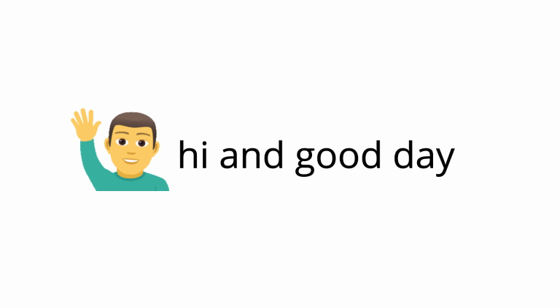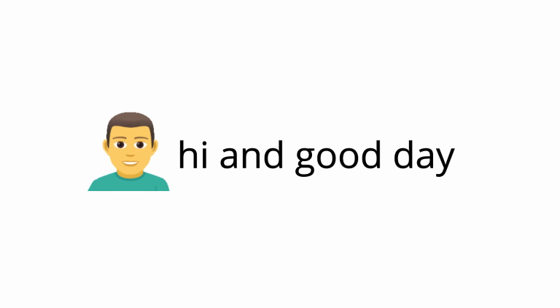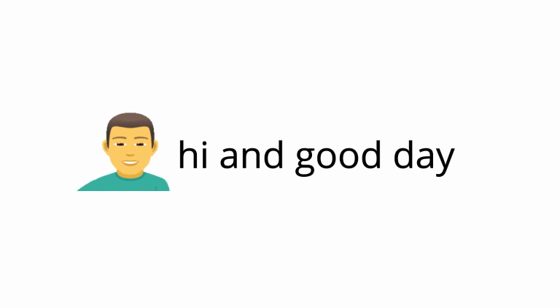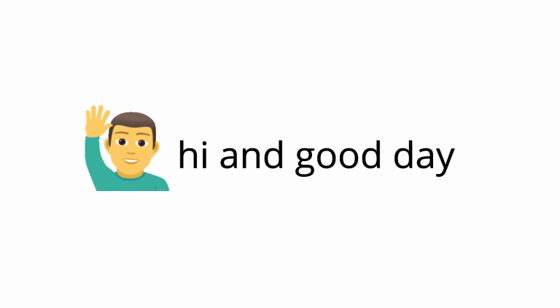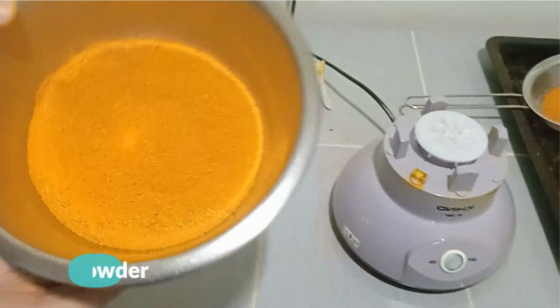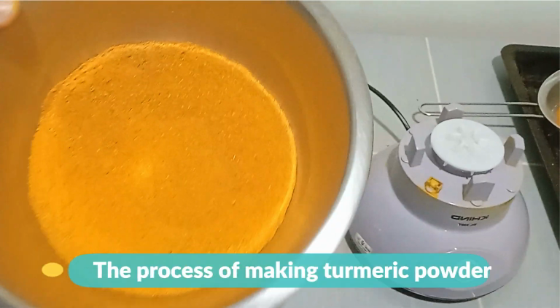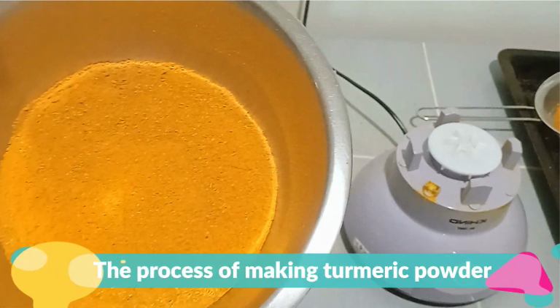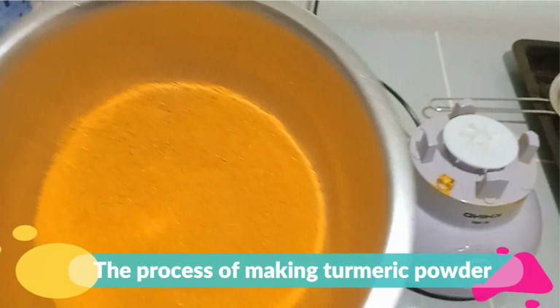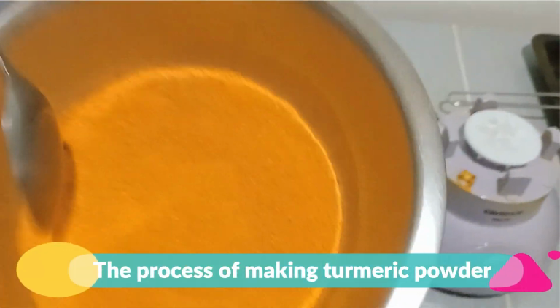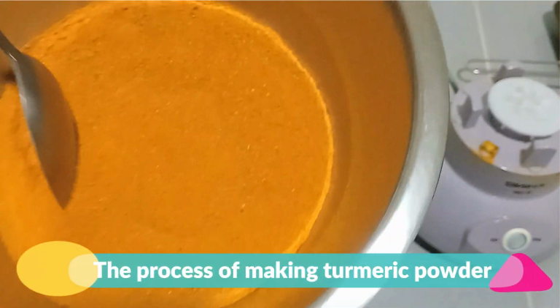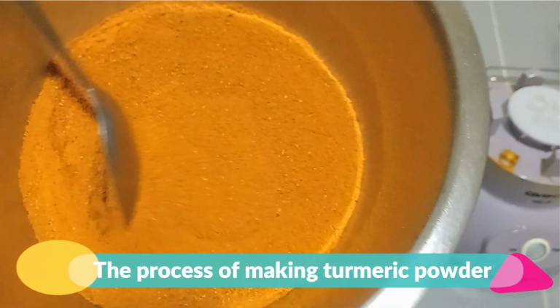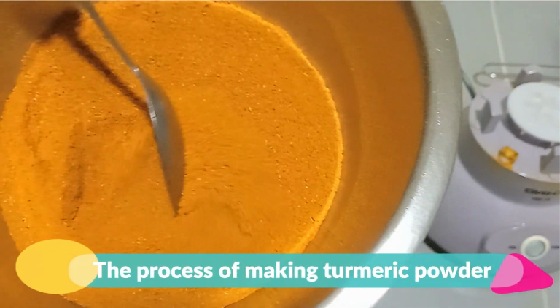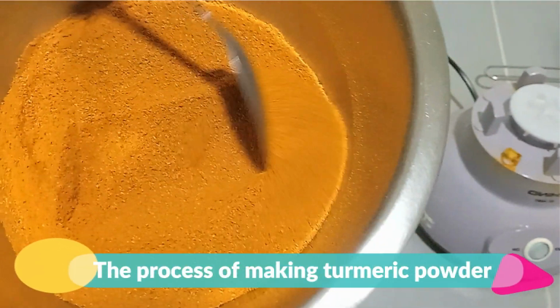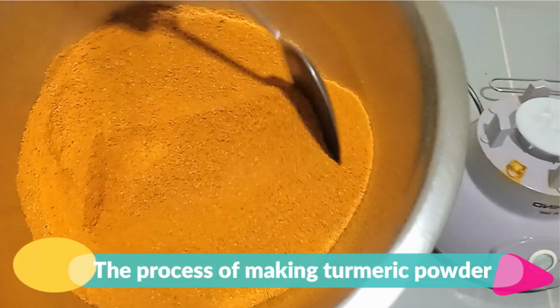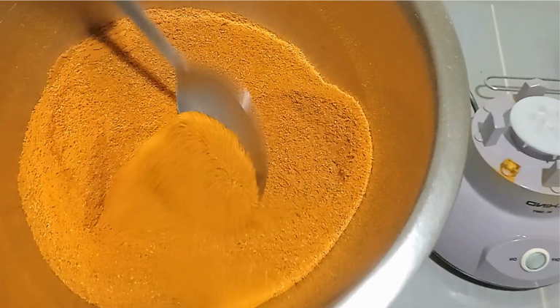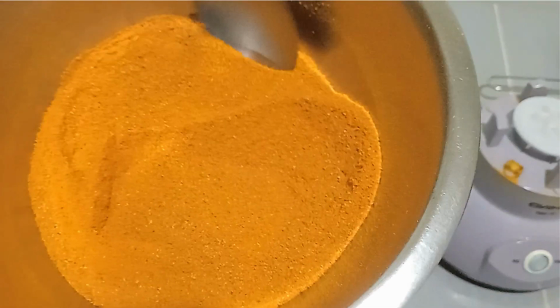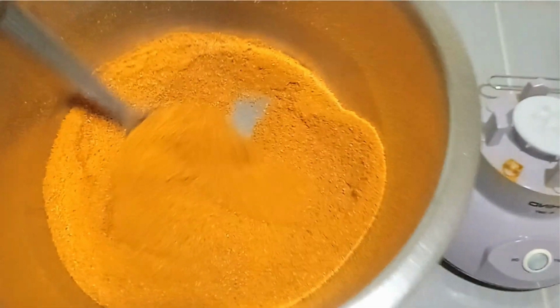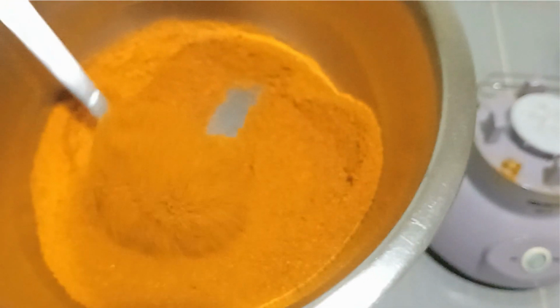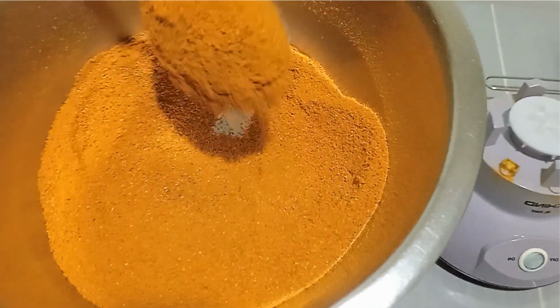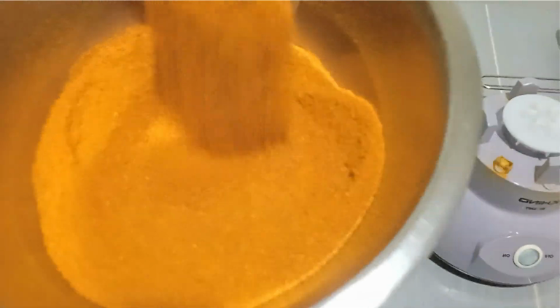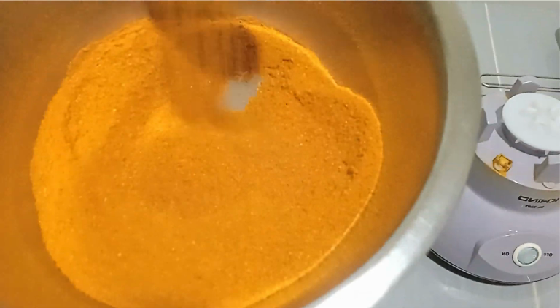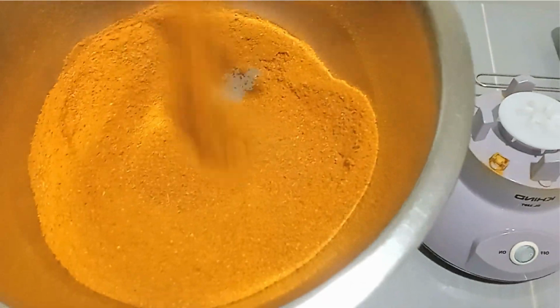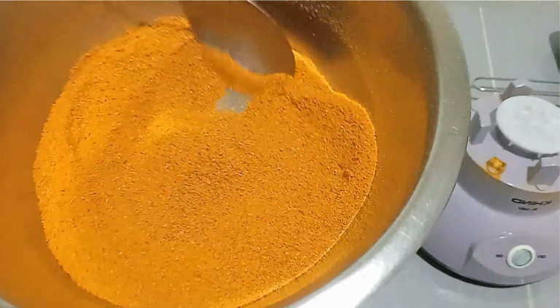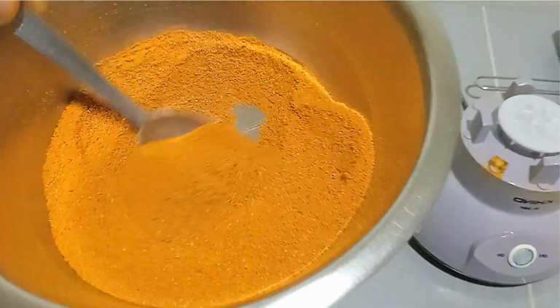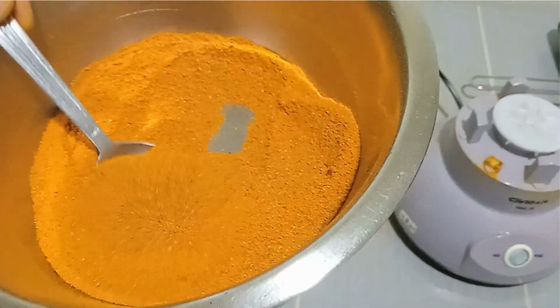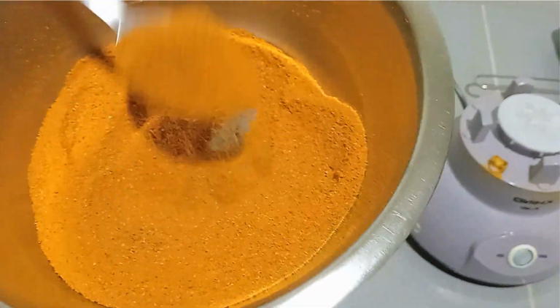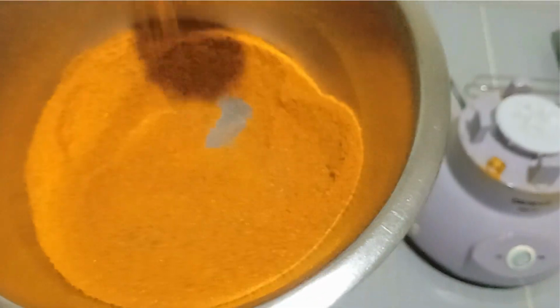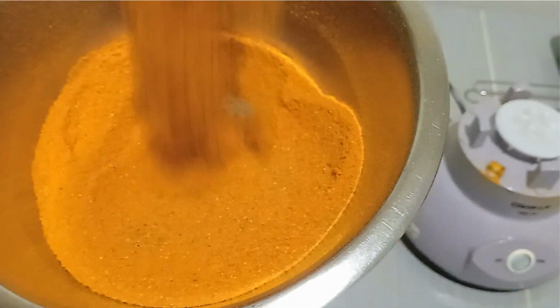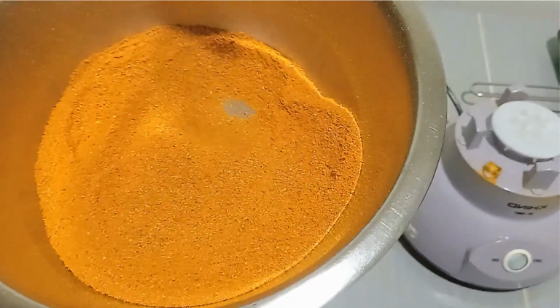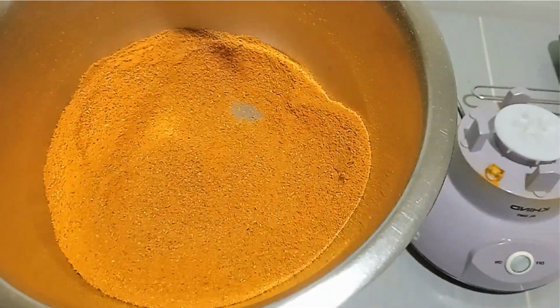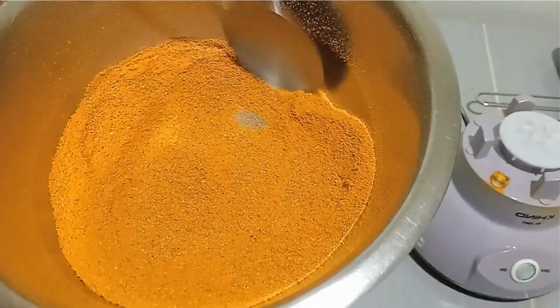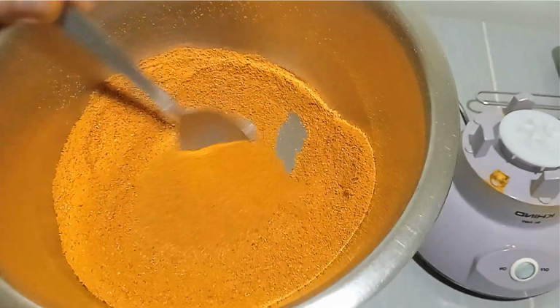Hi, everyone. Today, I'm going to share how to make turmeric powder. Making turmeric powder is relatively simple. Without further ado, let's get started.